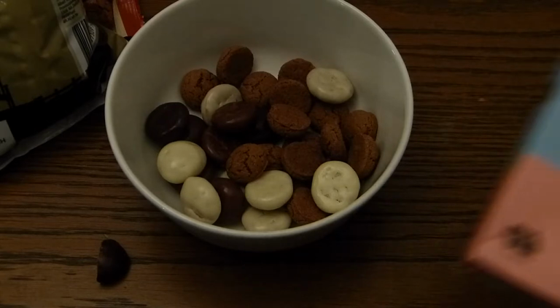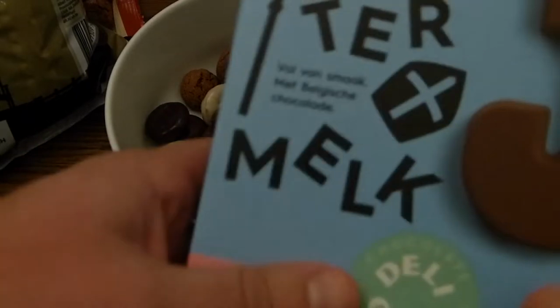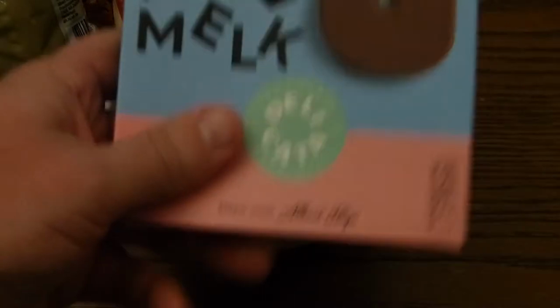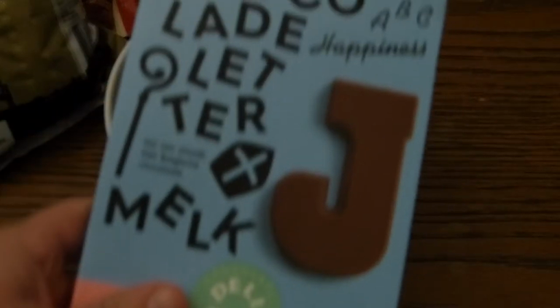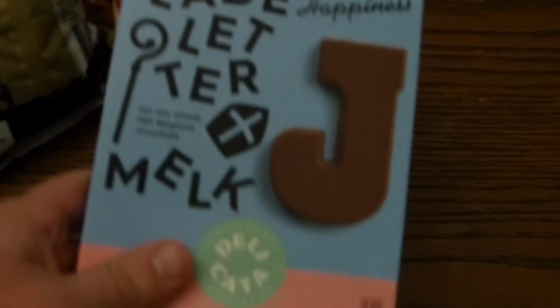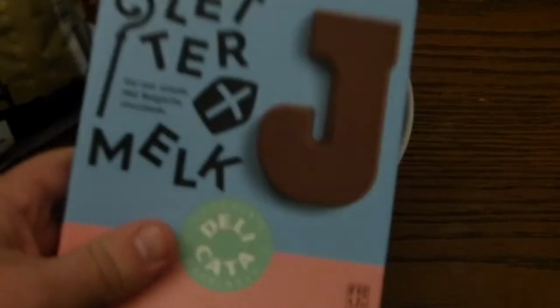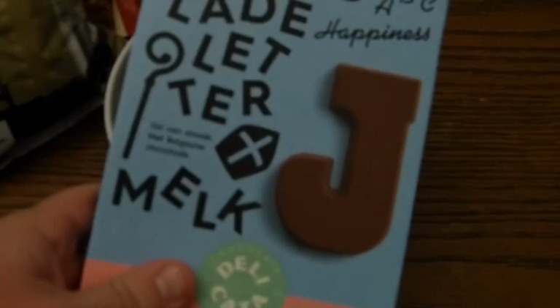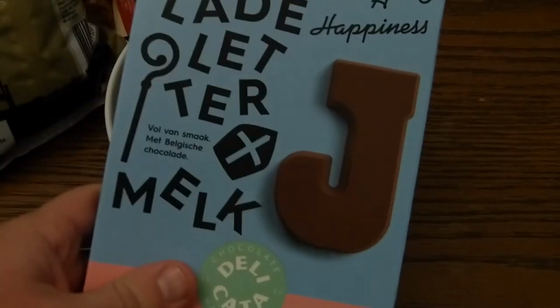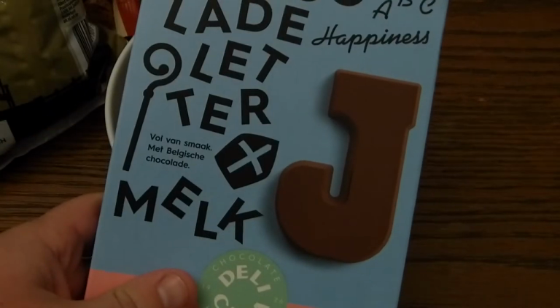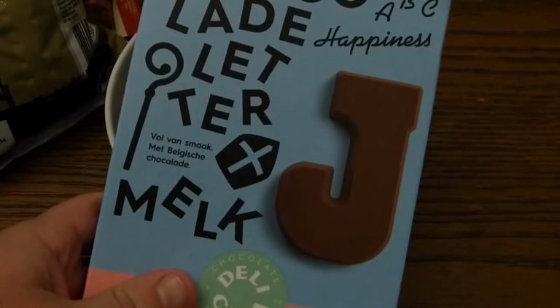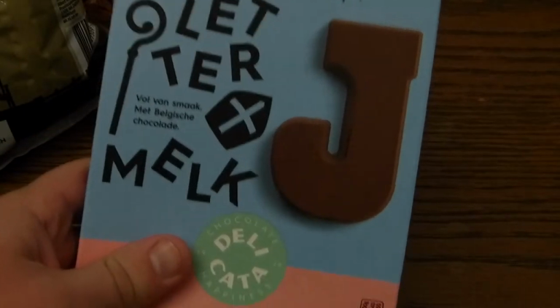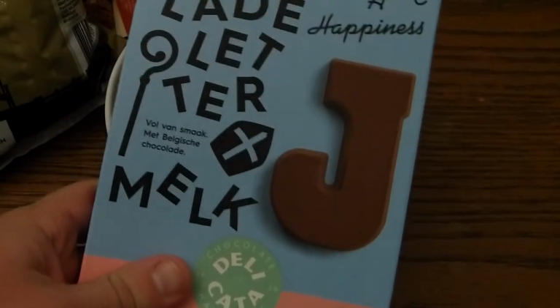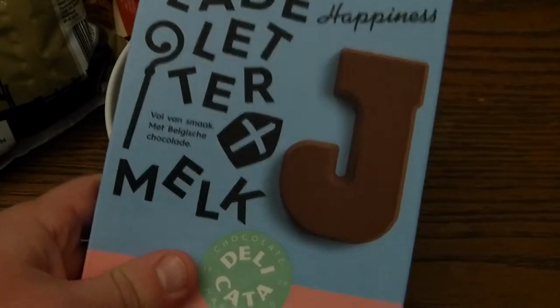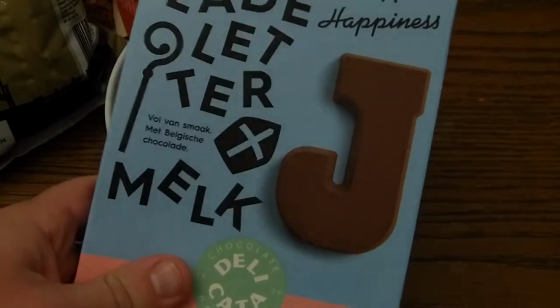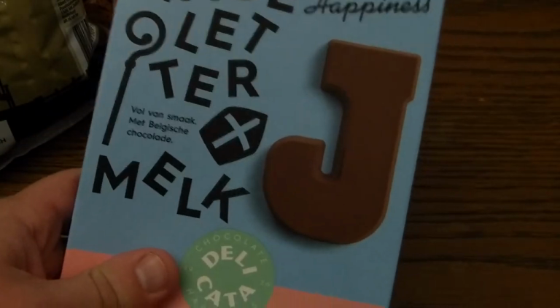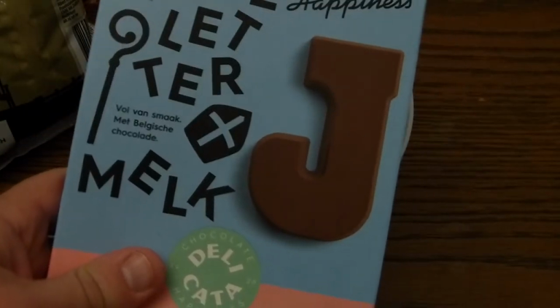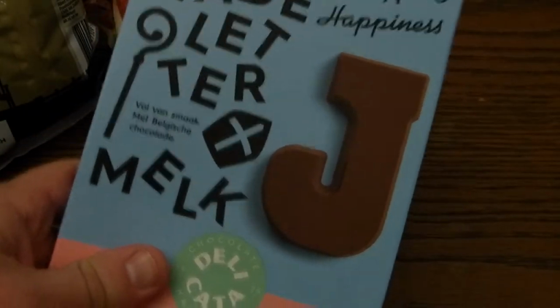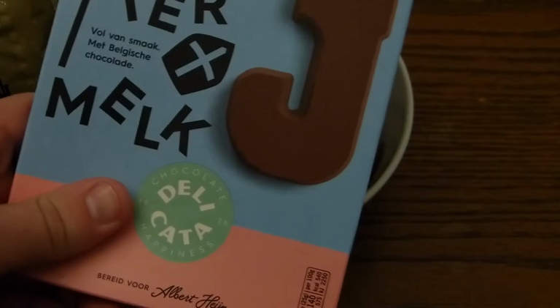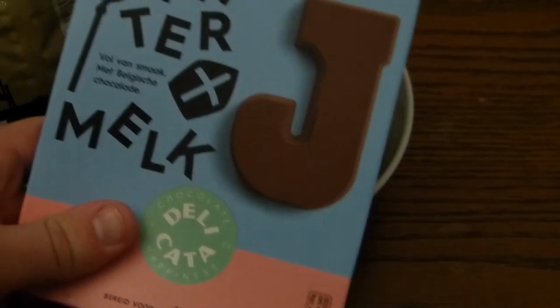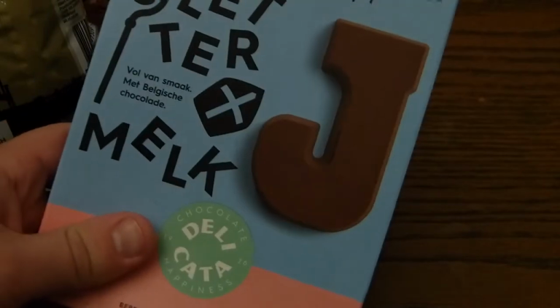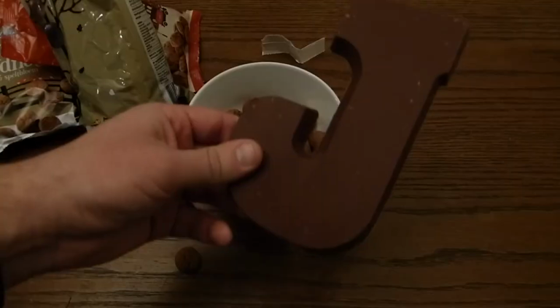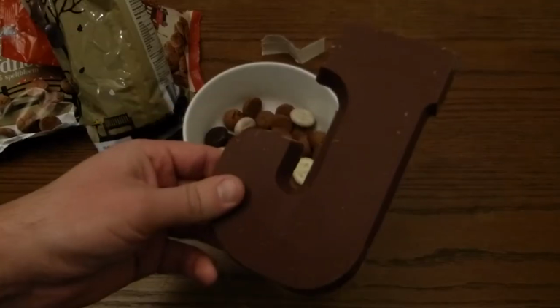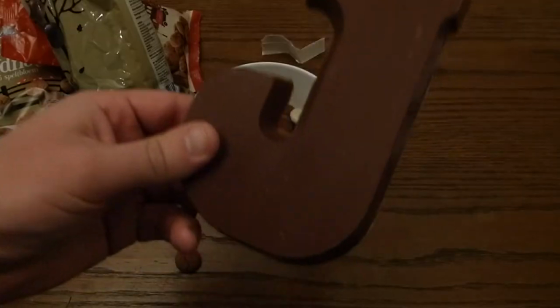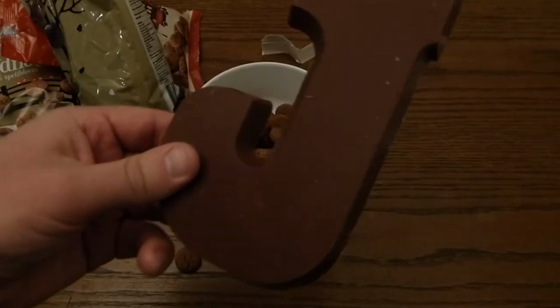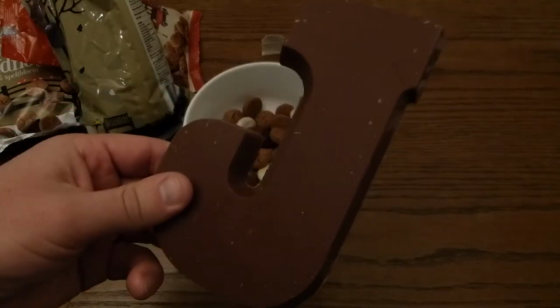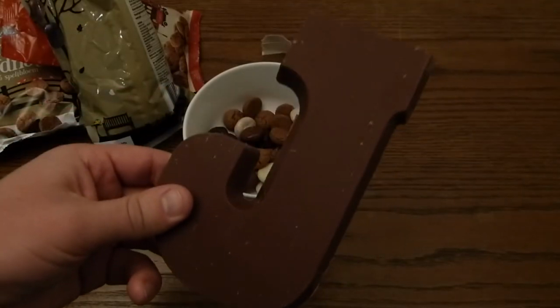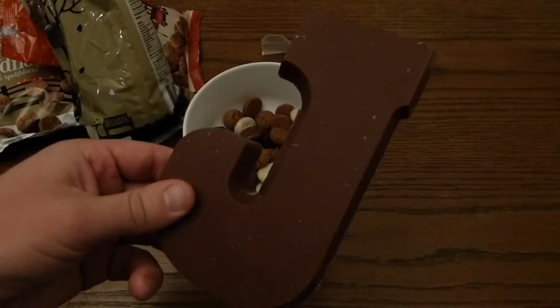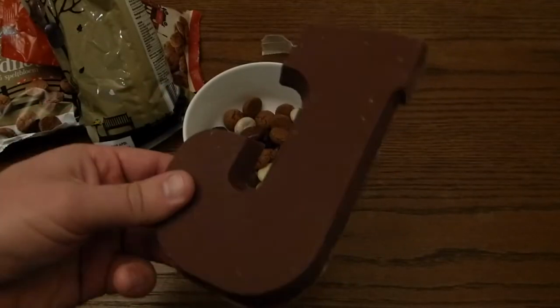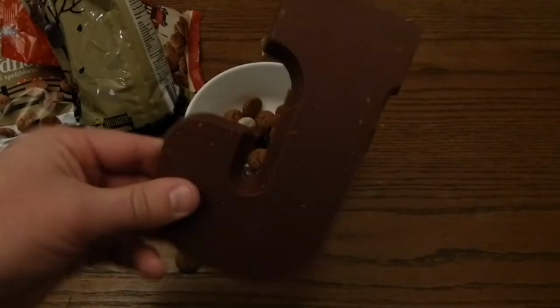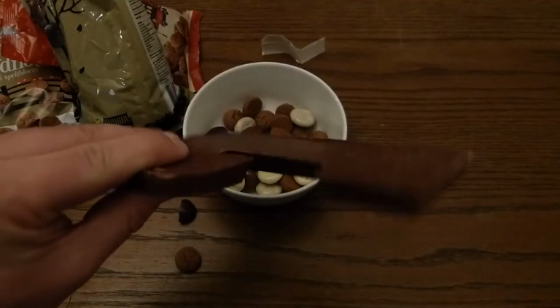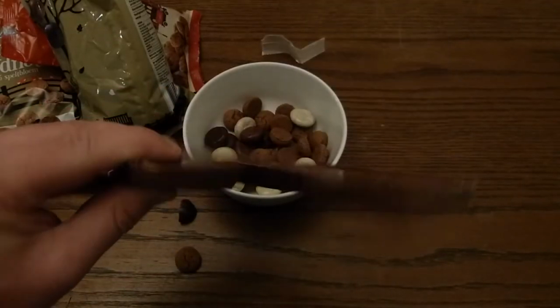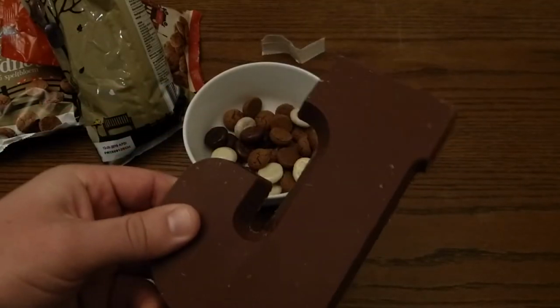This is a chocolate letter. This is a J from John. That's quite a big chocolate letter.